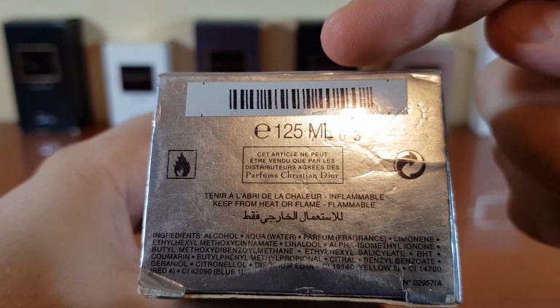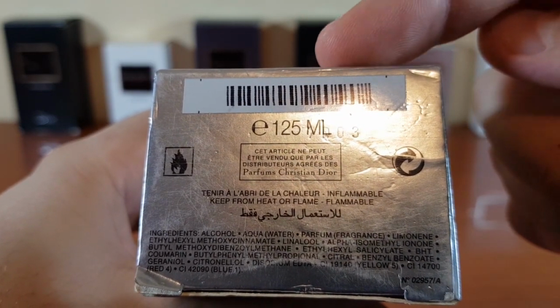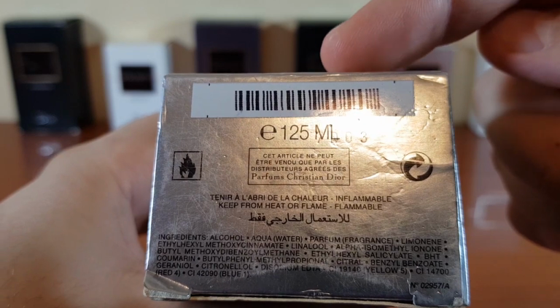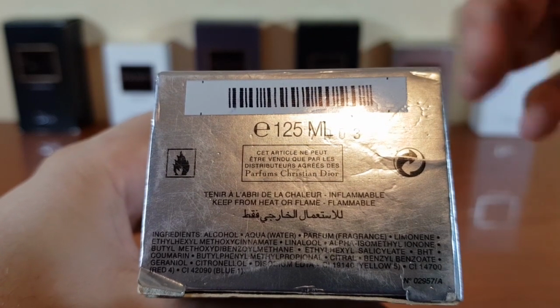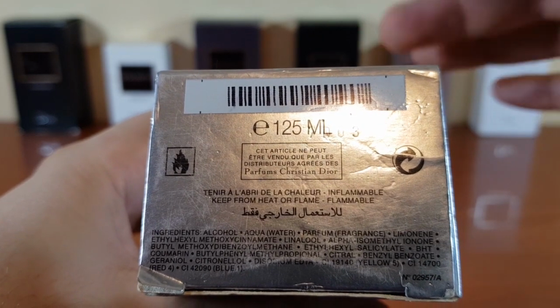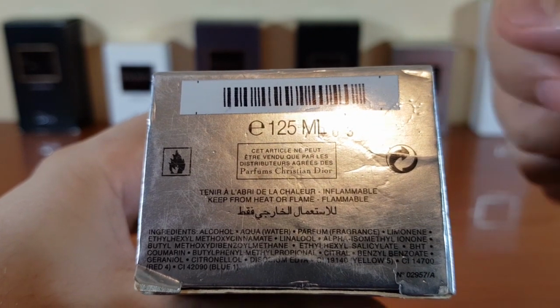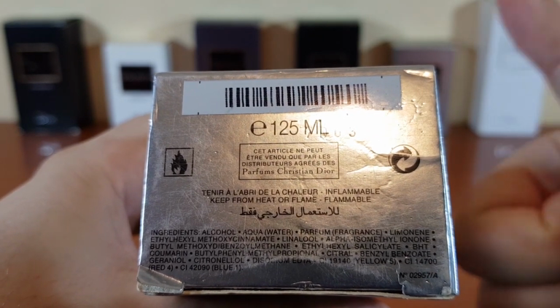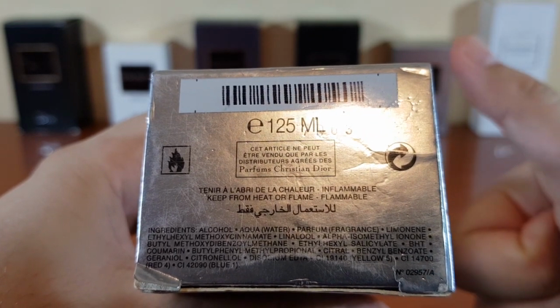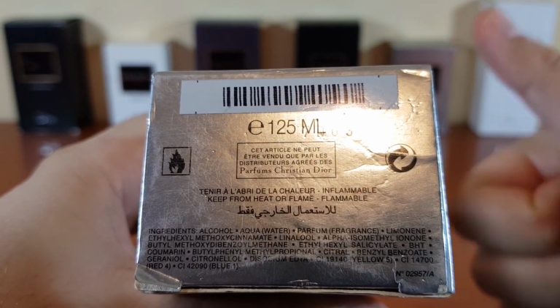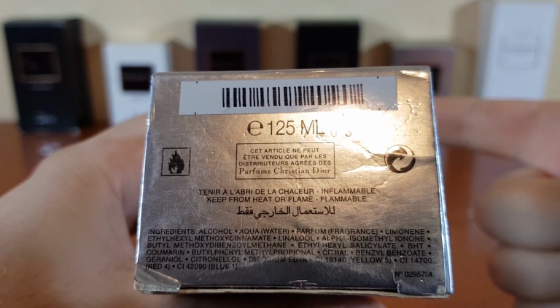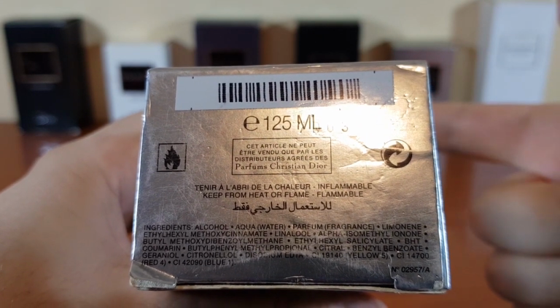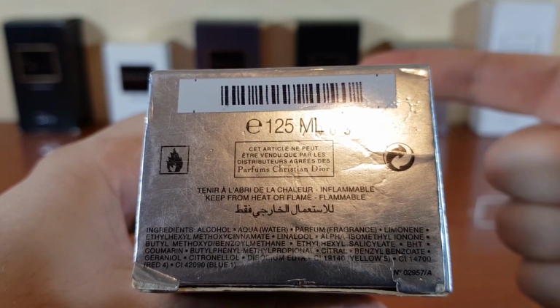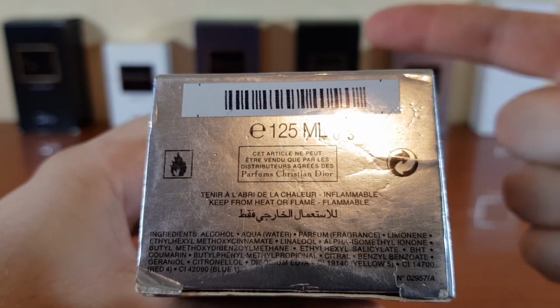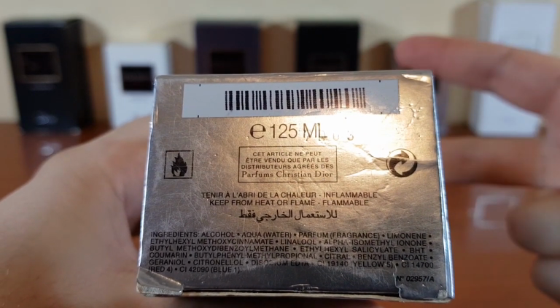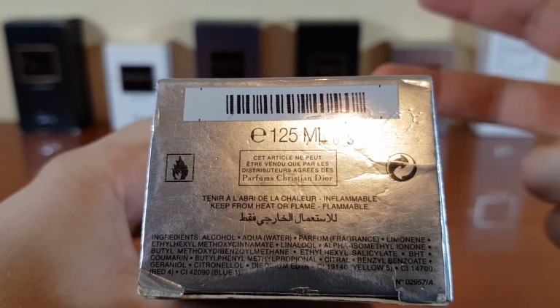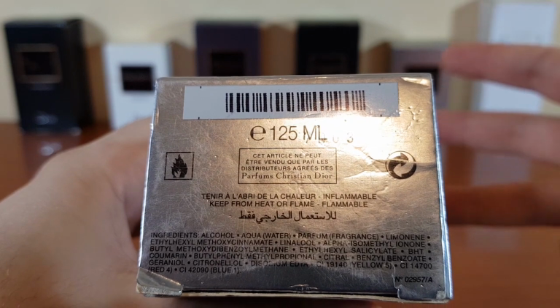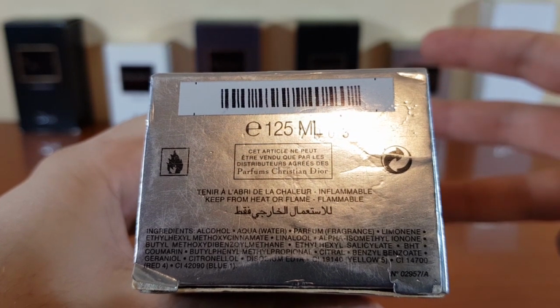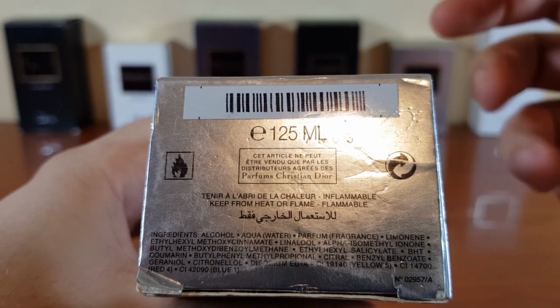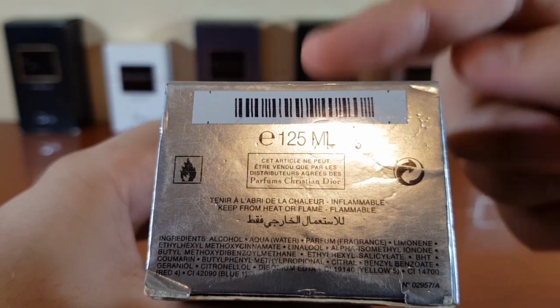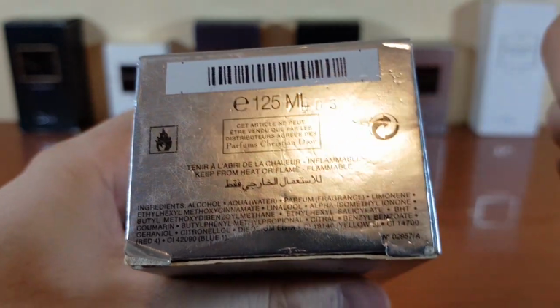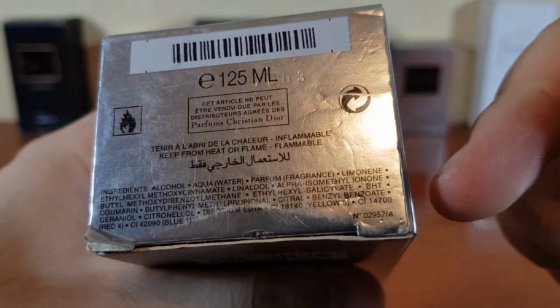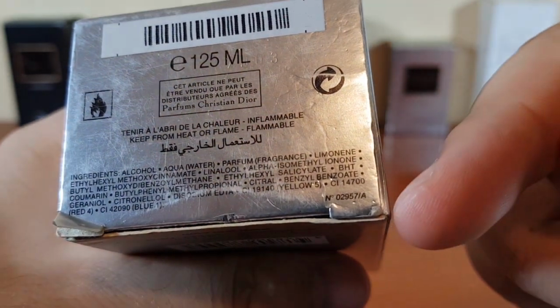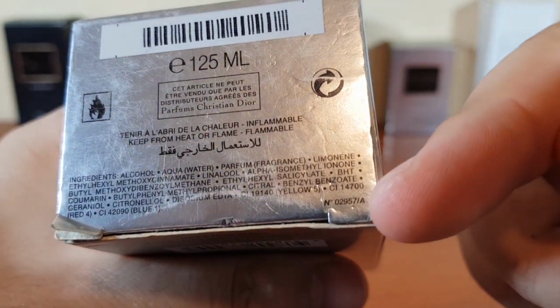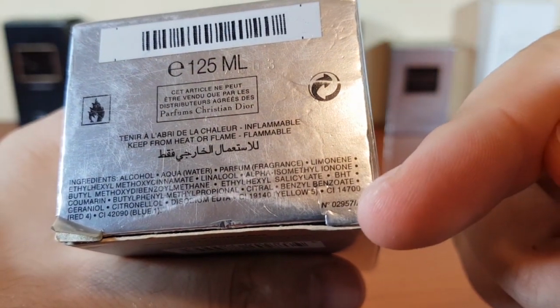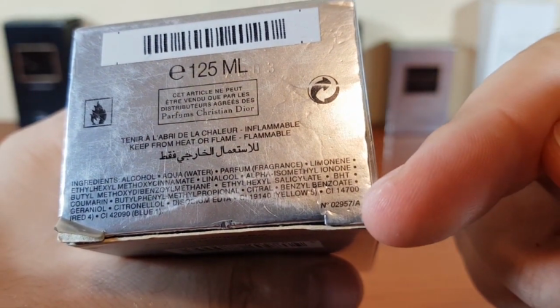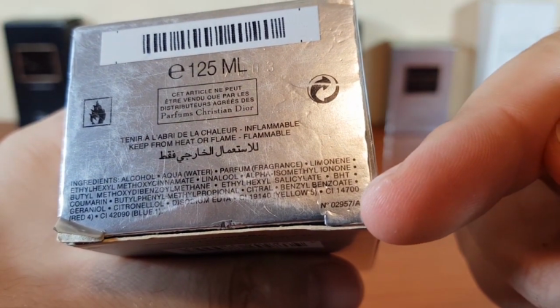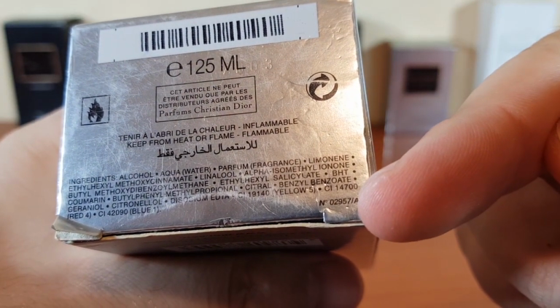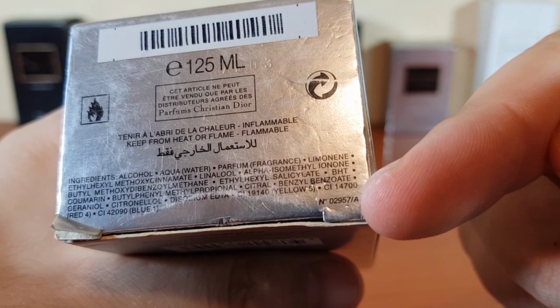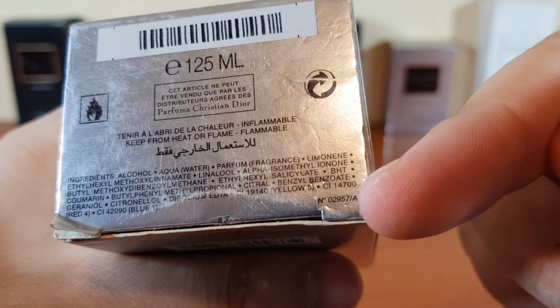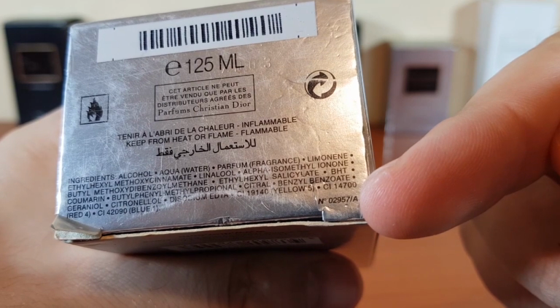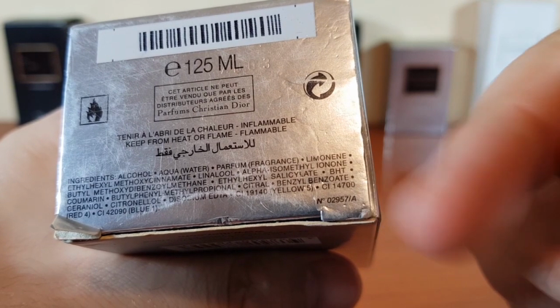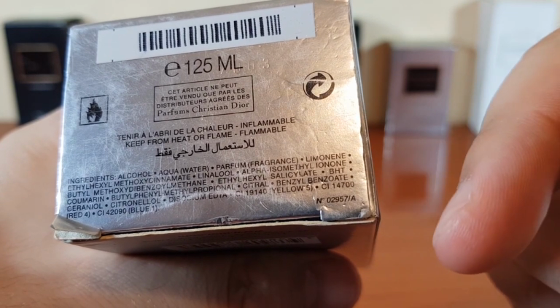The batch code is 7D03 — this is a 2007 batch. D should be for April from what I remember: A is January, B is February, C is March, D is April. And the formula number is right here: 02957A.